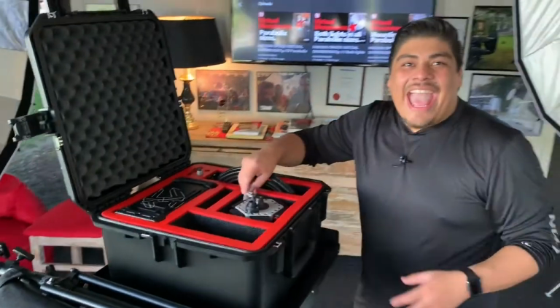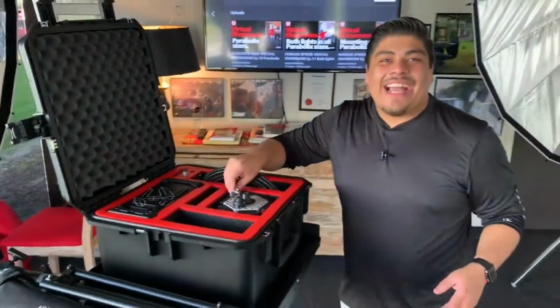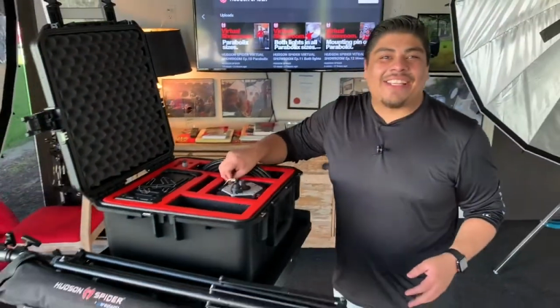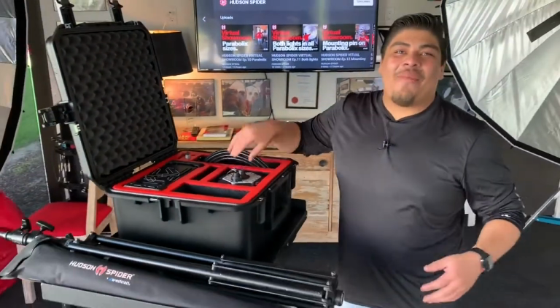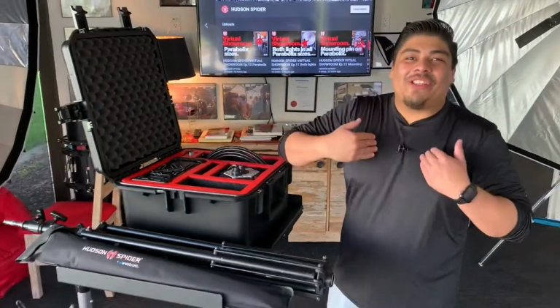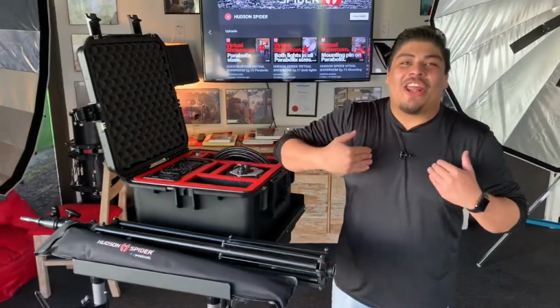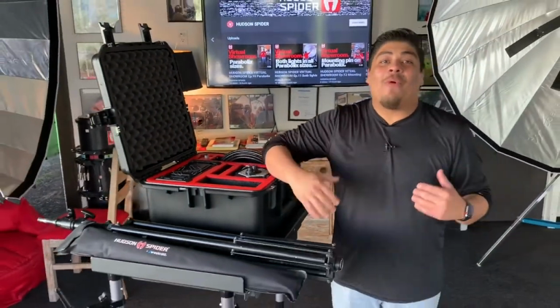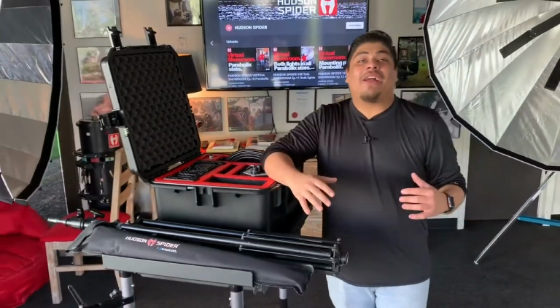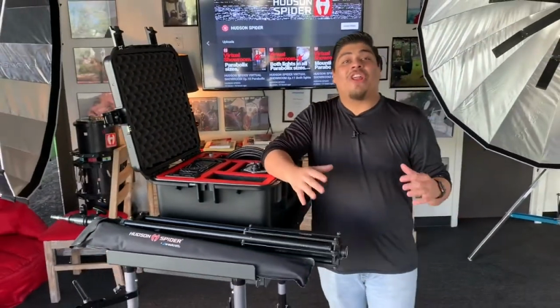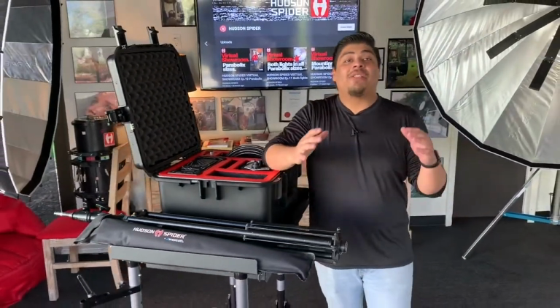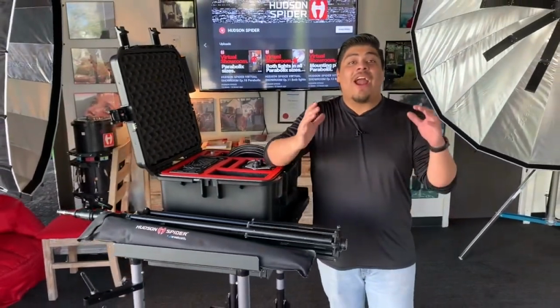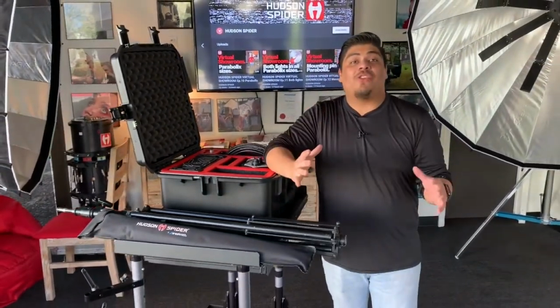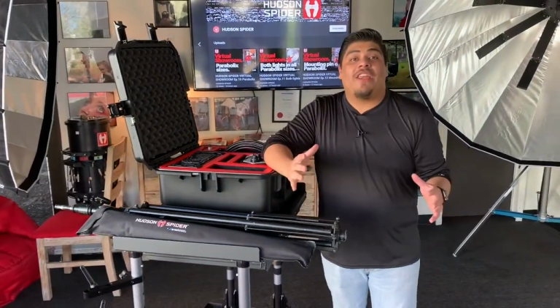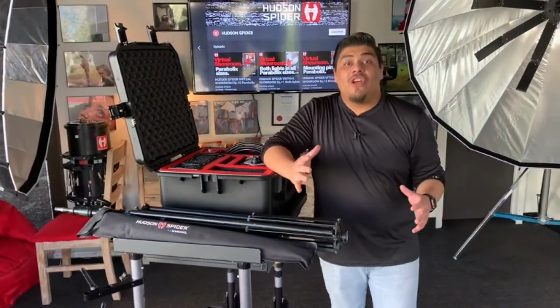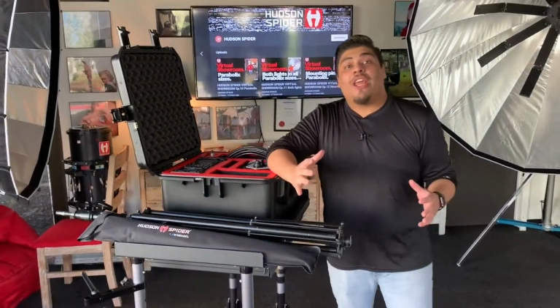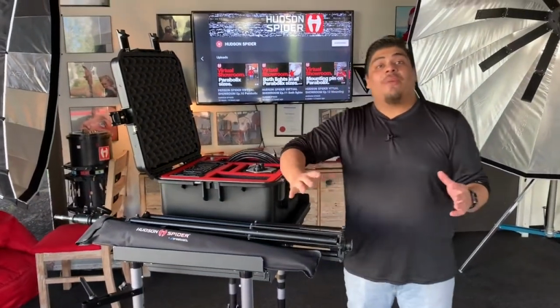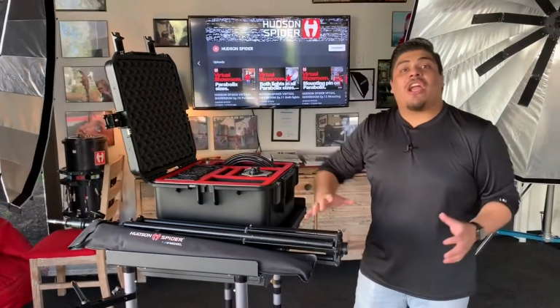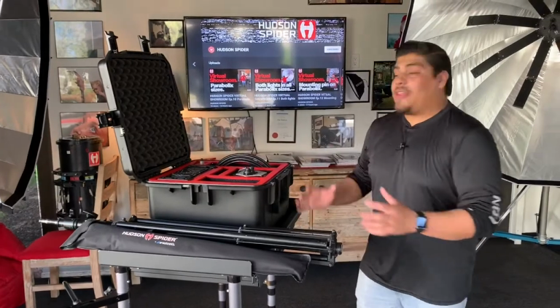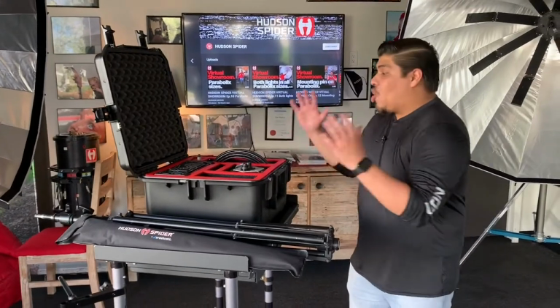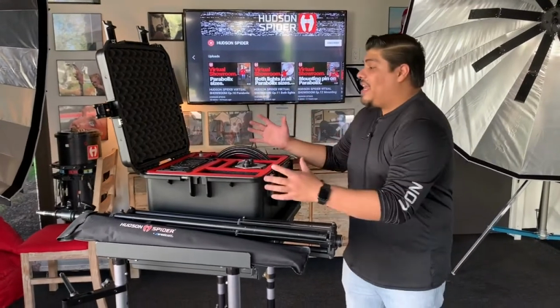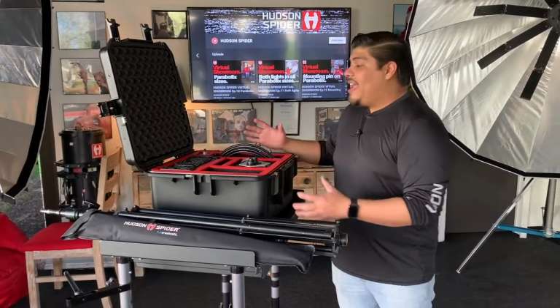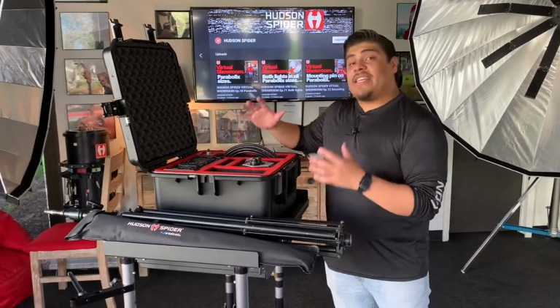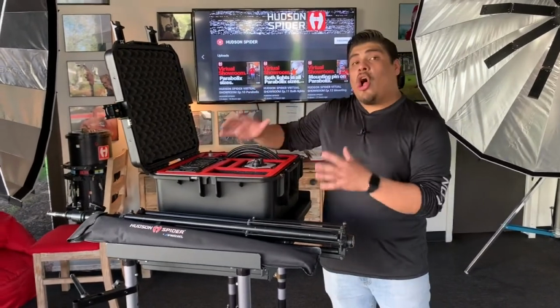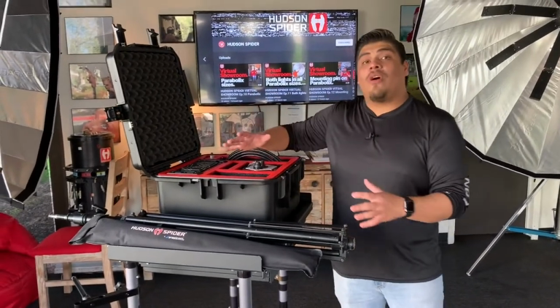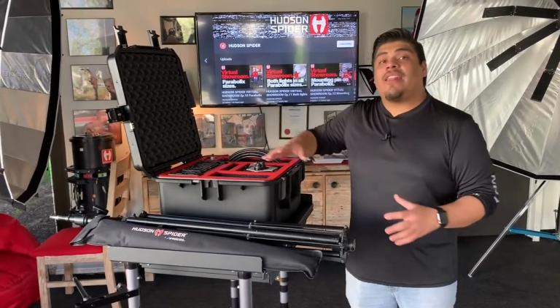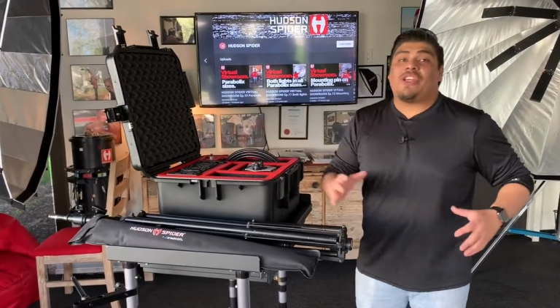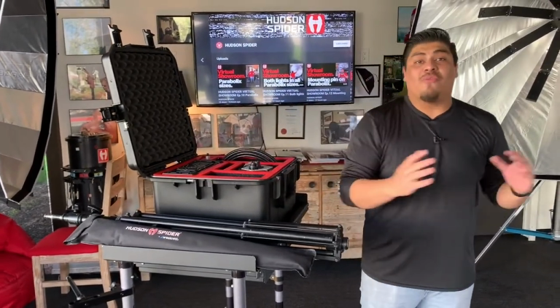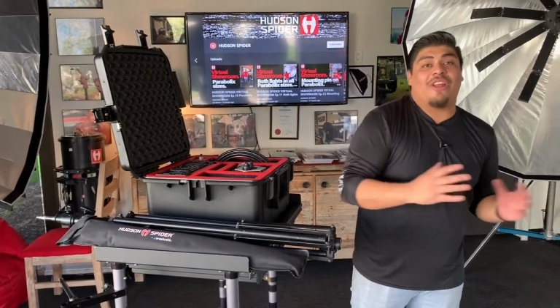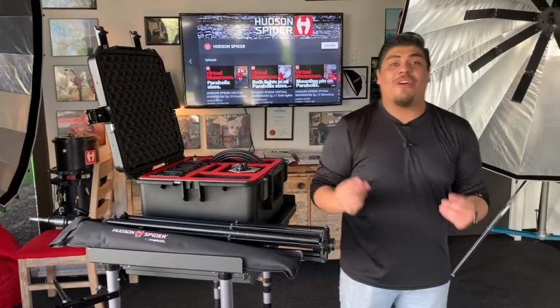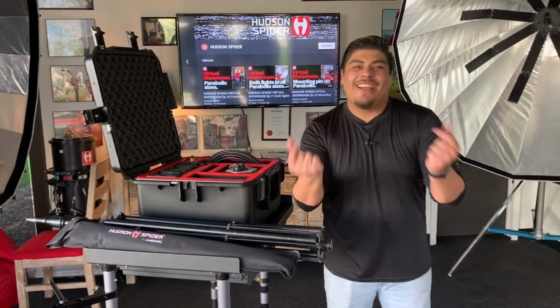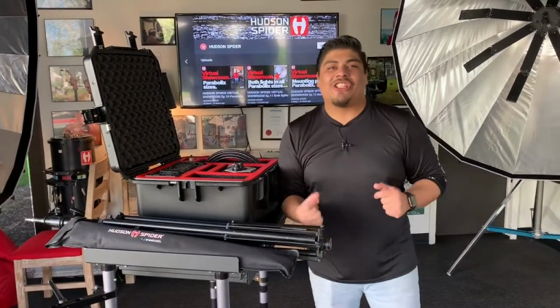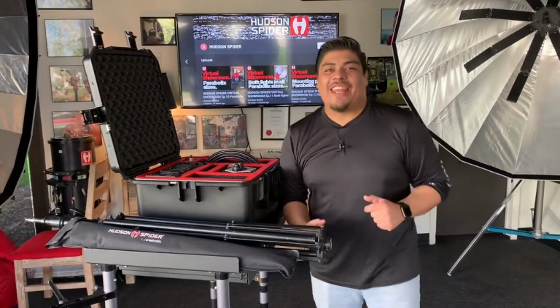Hey guys, how's it going? My name is Jonathan and welcome back to another Hudson Spider how-to video. Today we're going to be talking about the Hermit Kit. It is an all-in-one light that makes you go from zero to hero just like that.